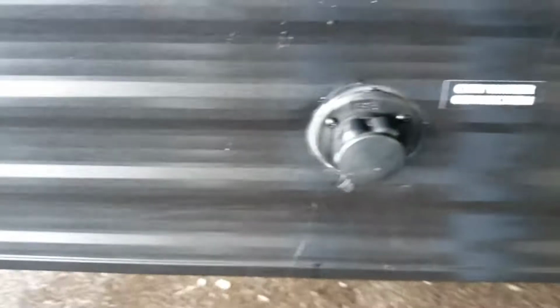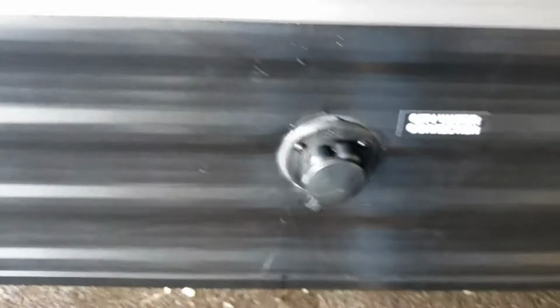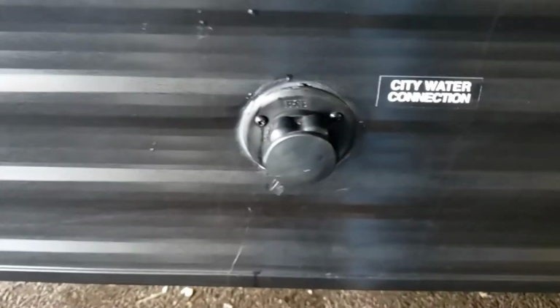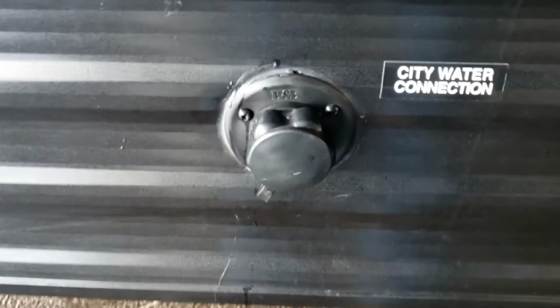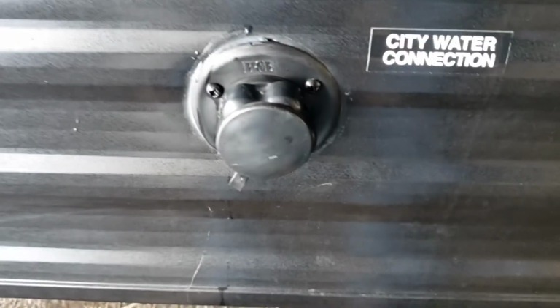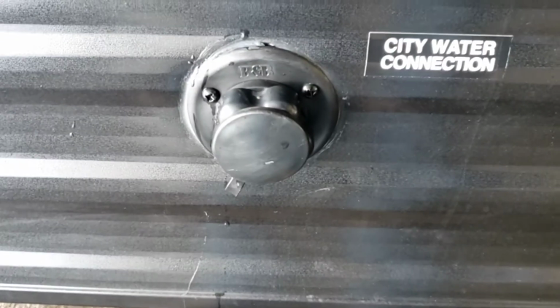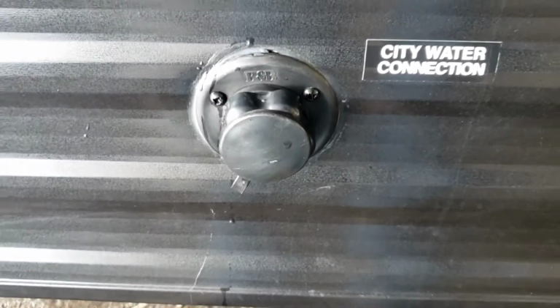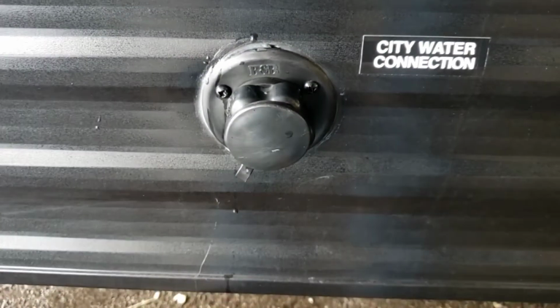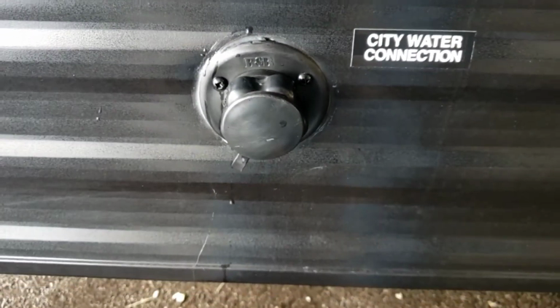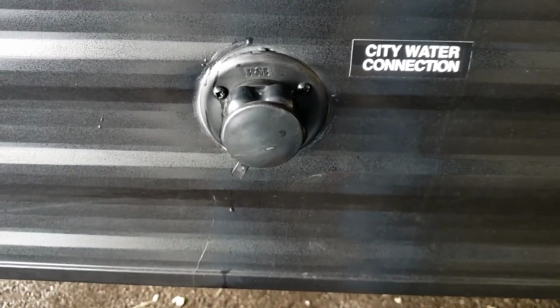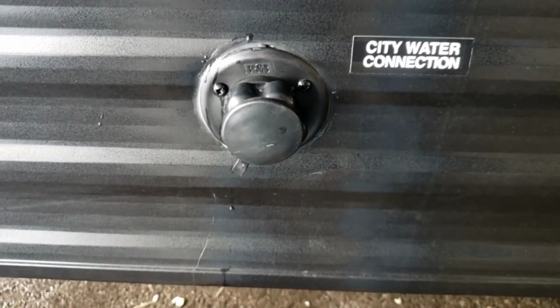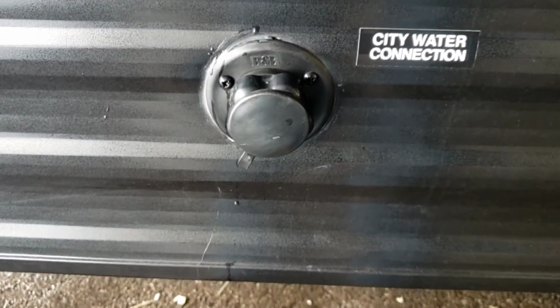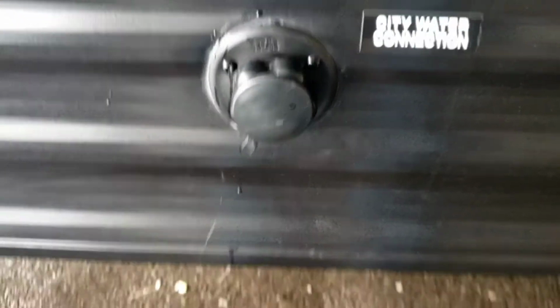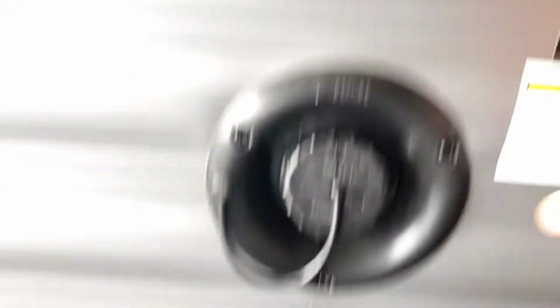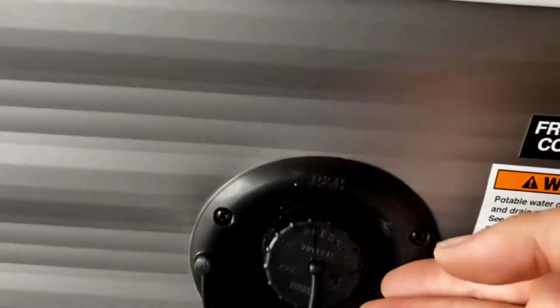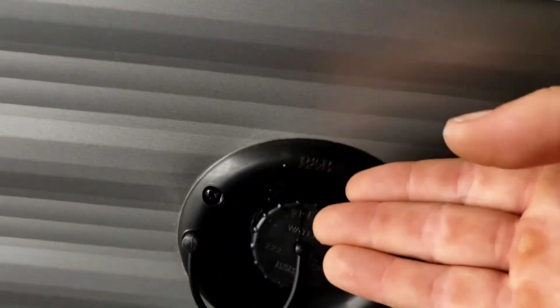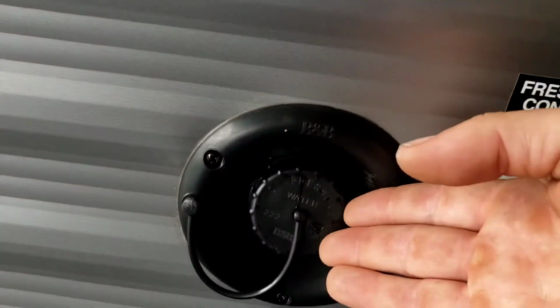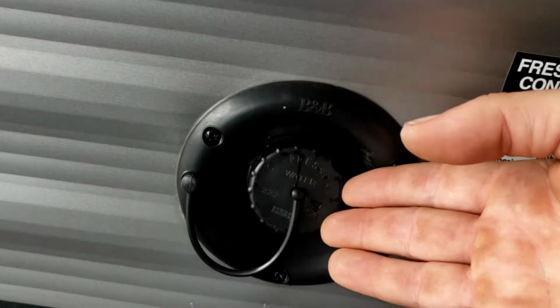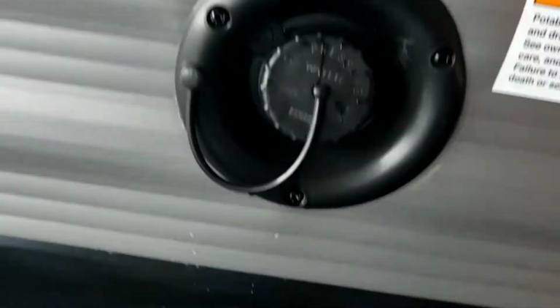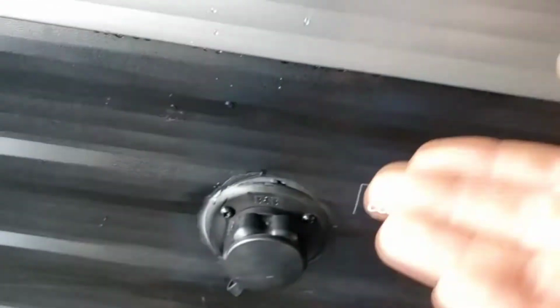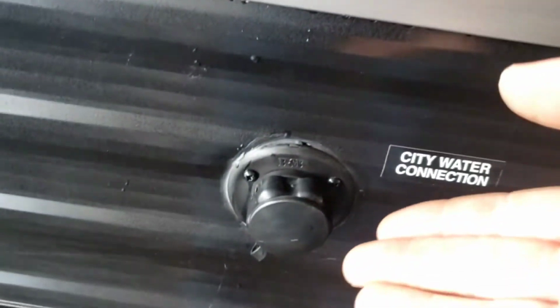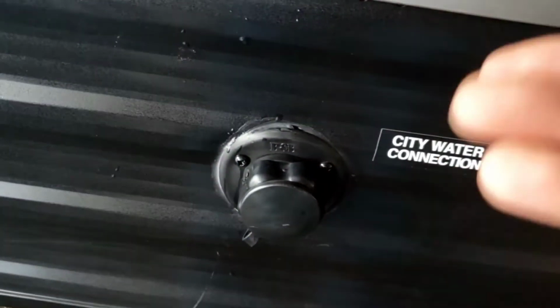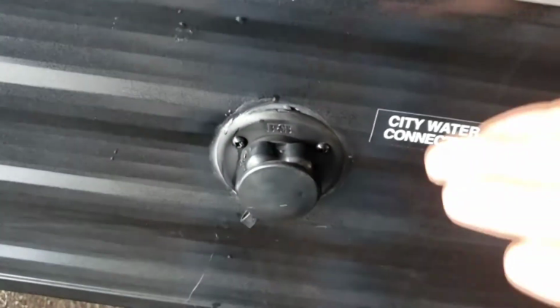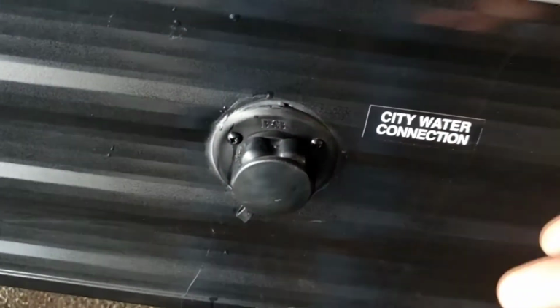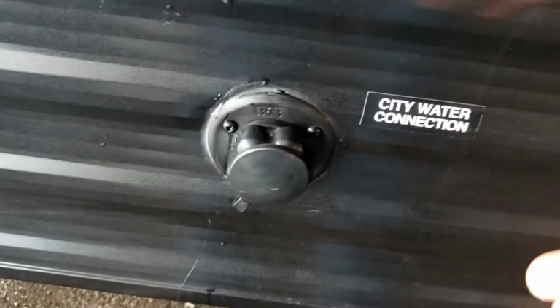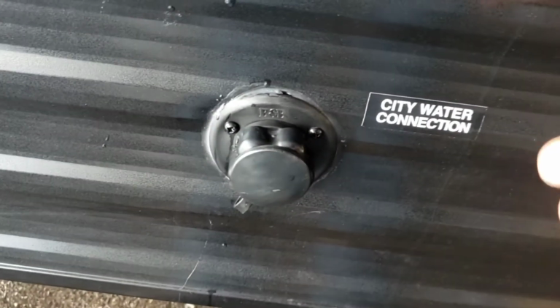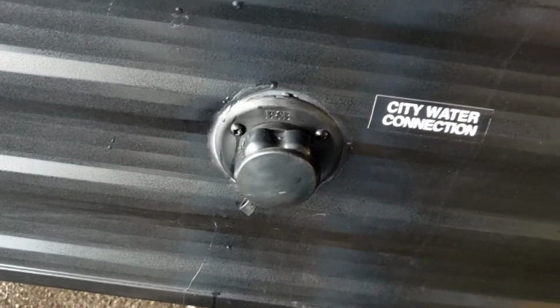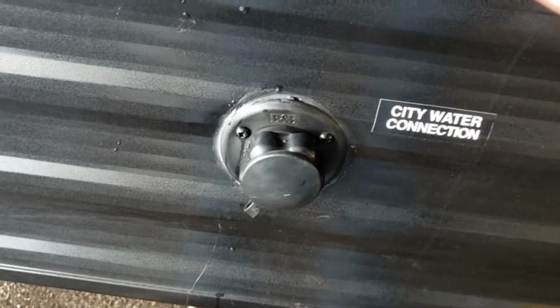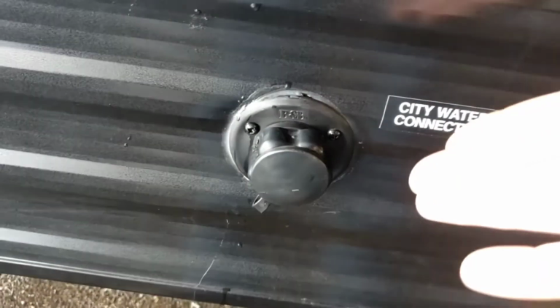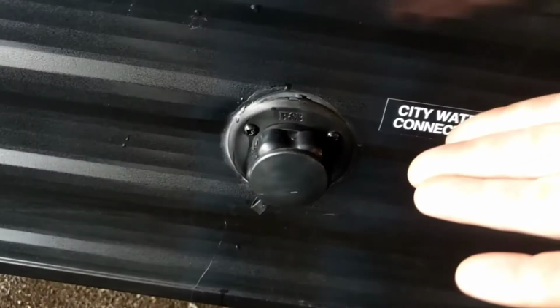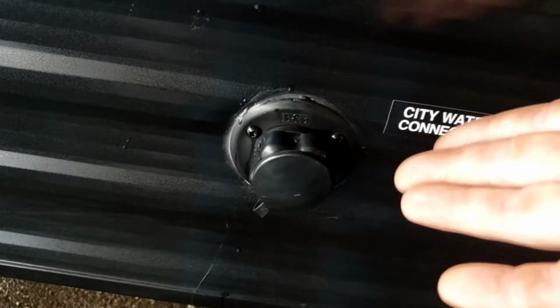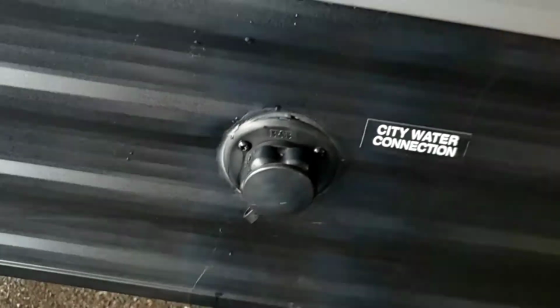Your city water is right here. Hook your hose up to that and you won't need to use your pump. You do need to use your pump to pull water from your fresh tank. When you use city water, you use the pressure that comes from the hose, so you don't need to run your pump using city water.